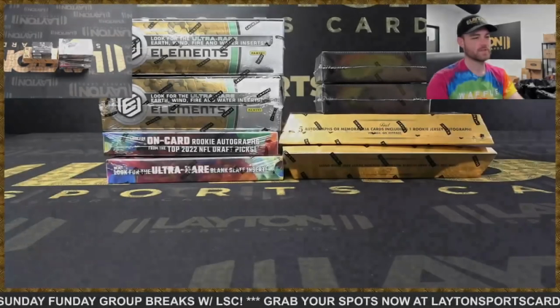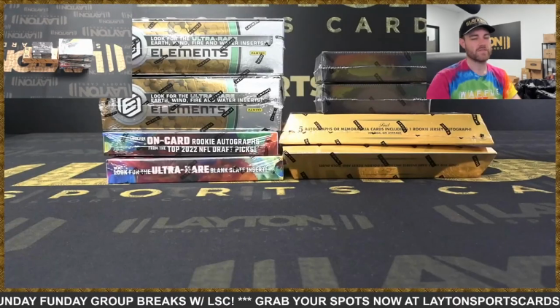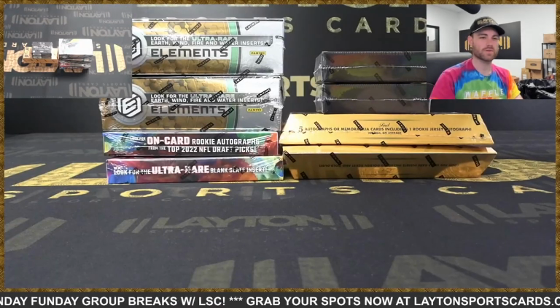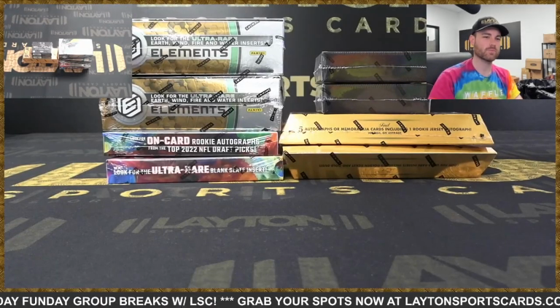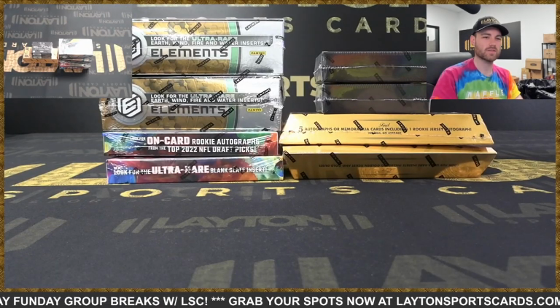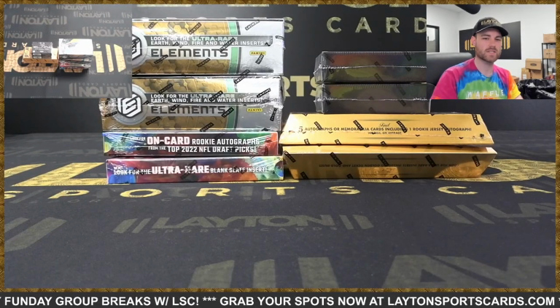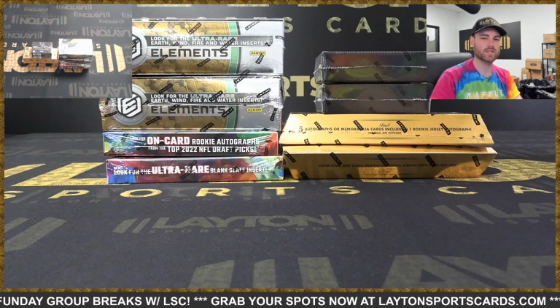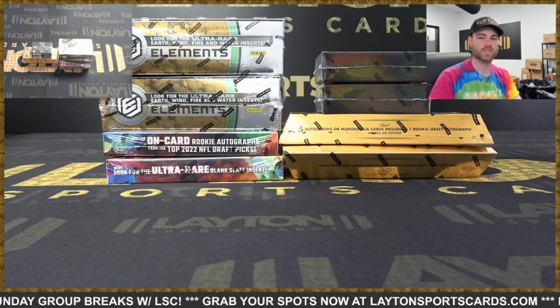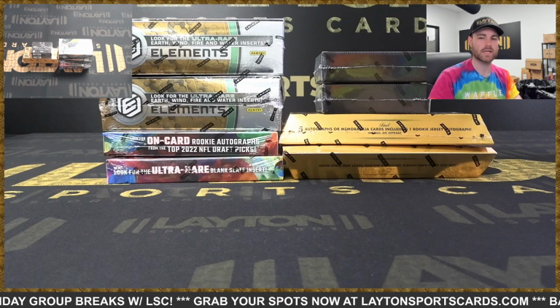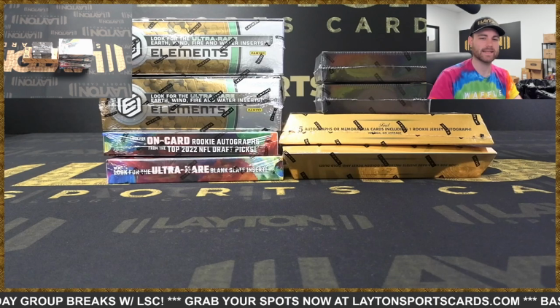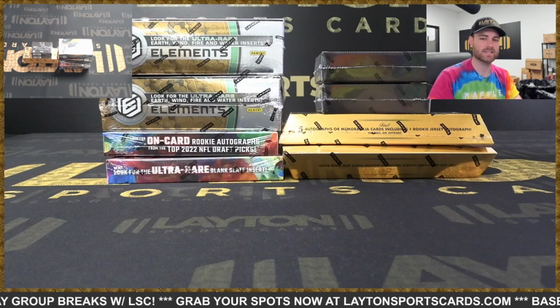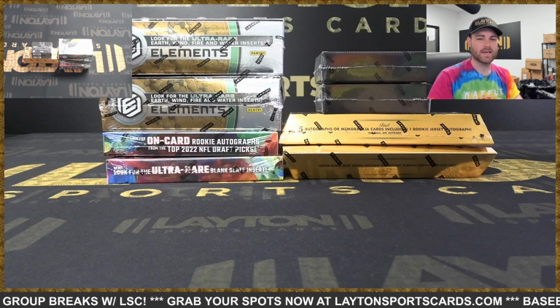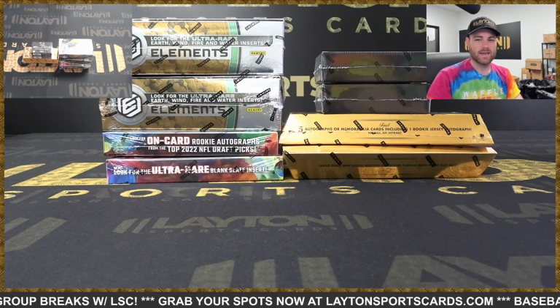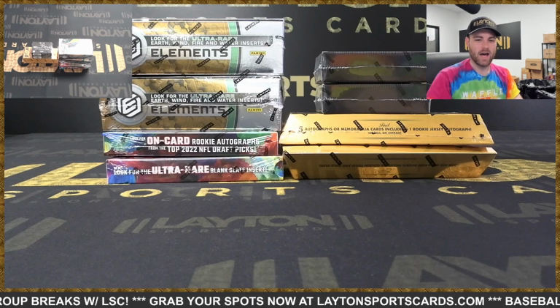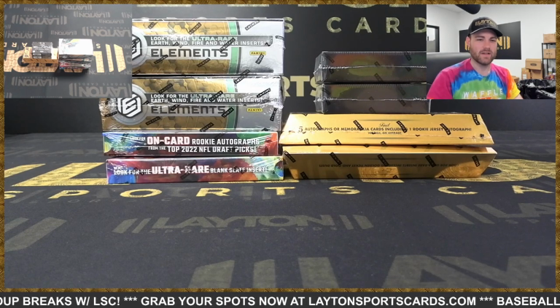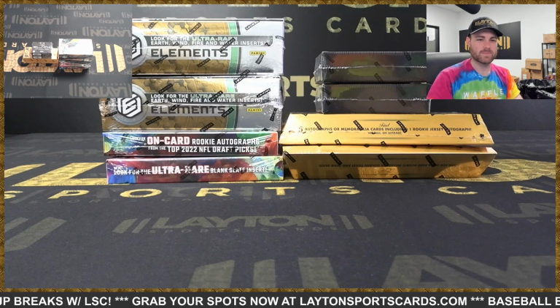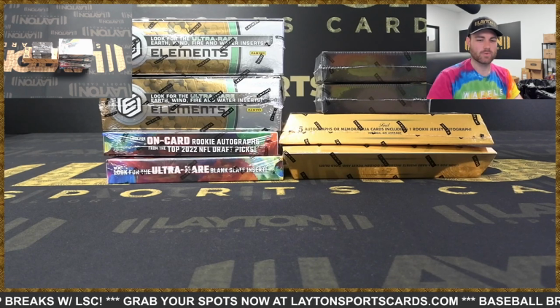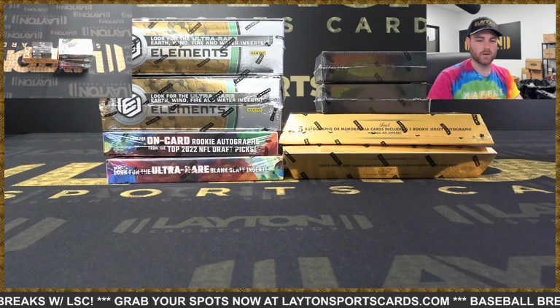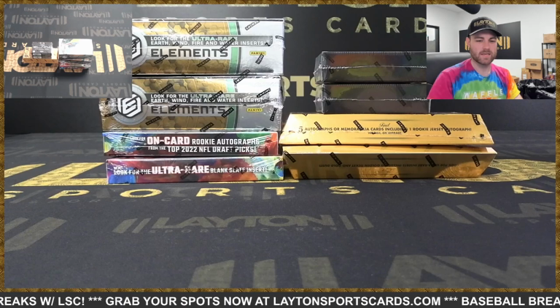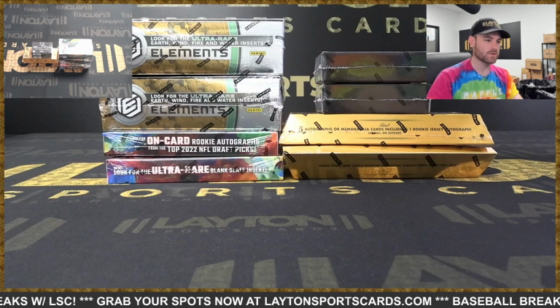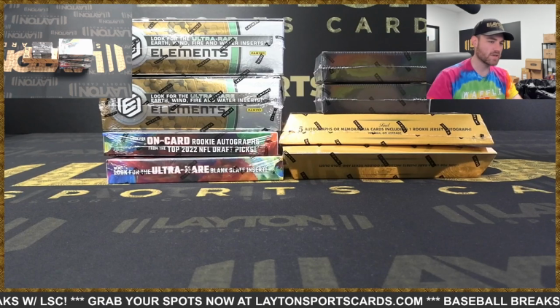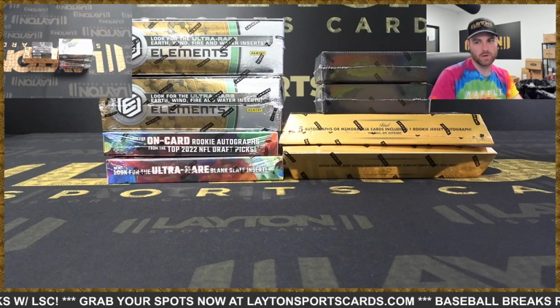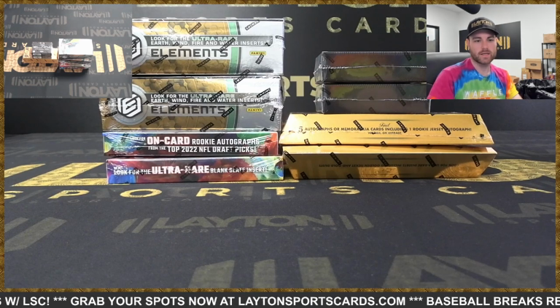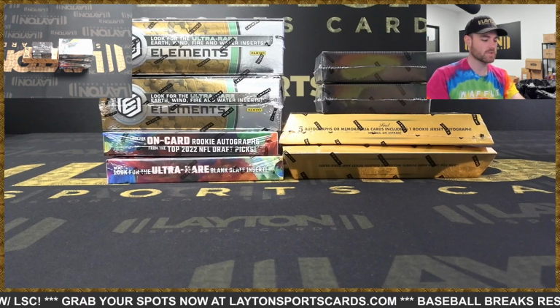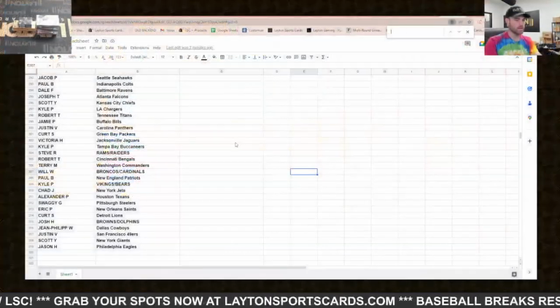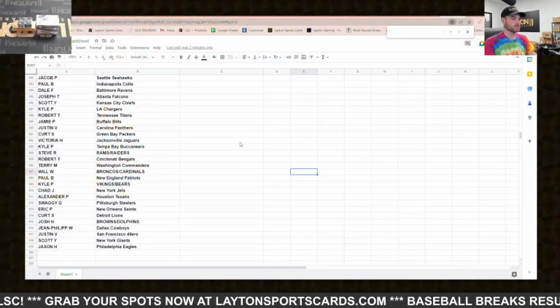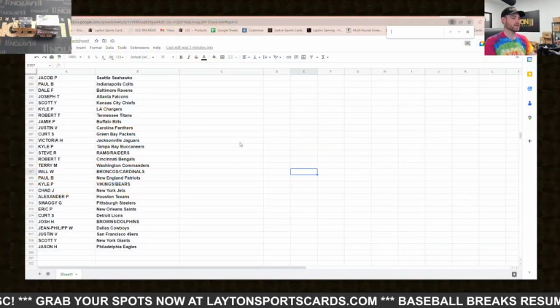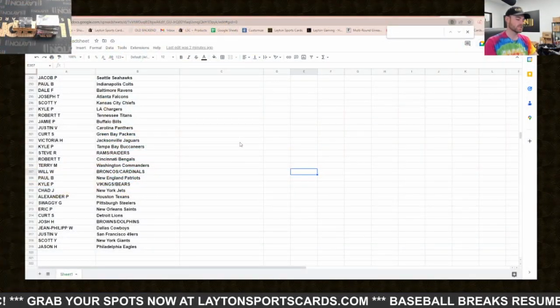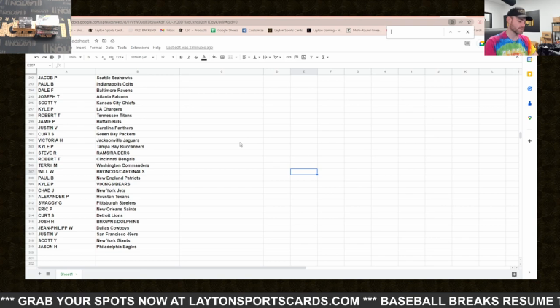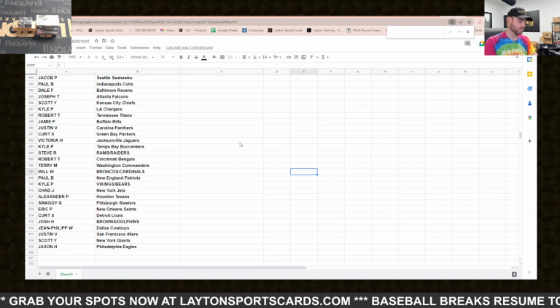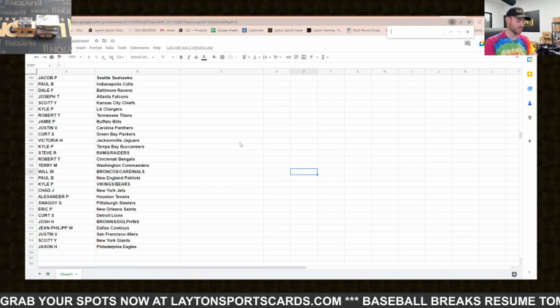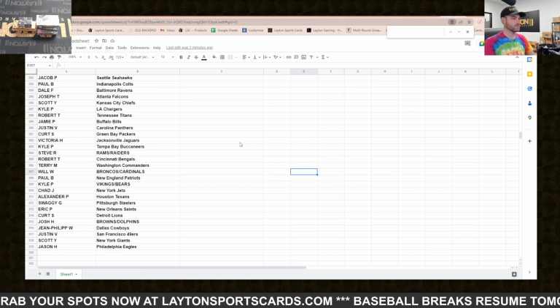Hey everybody, Forrest here. I'm ripping 2022 Origins, Gold Standard, Black, and Elements hobby NFL eight-box mixer, number one, random team style — so it's two of each of those products. I'll show you the results right here and you can always find them at latentsportscards.com. Thanks for joining everybody.